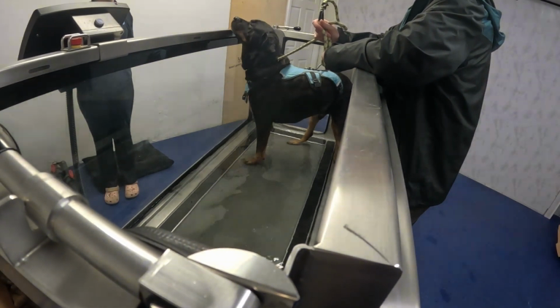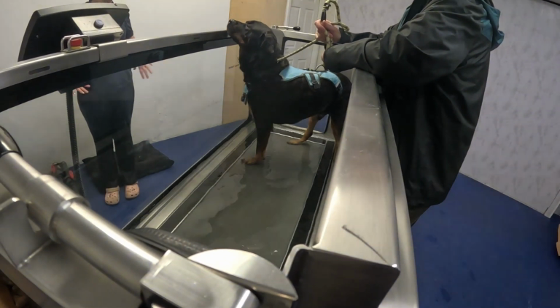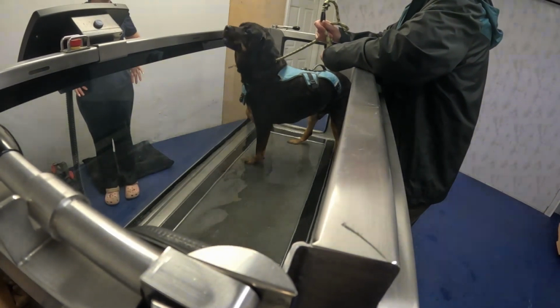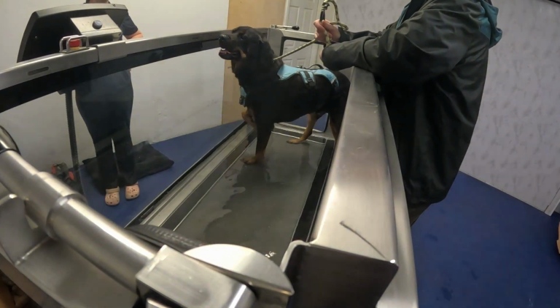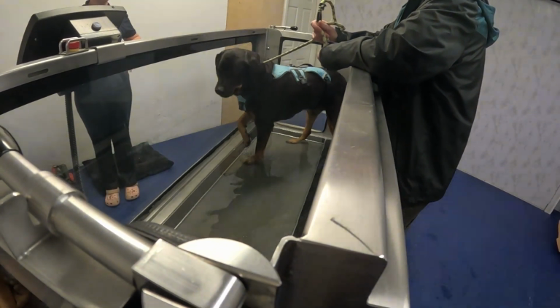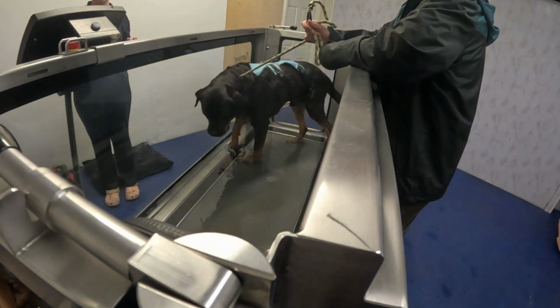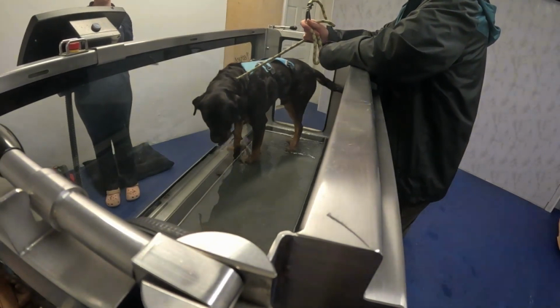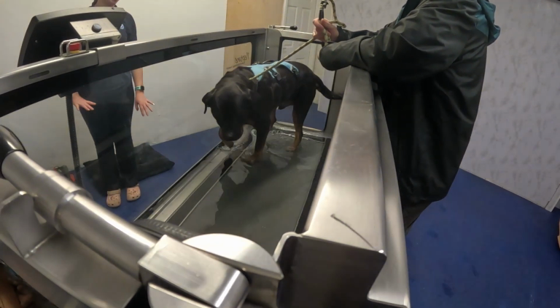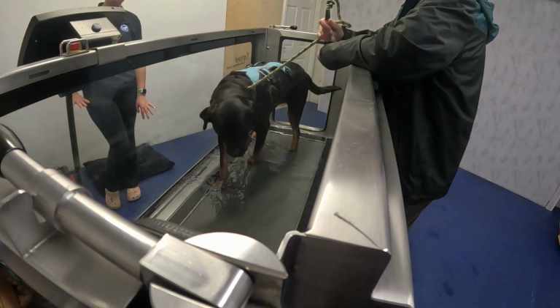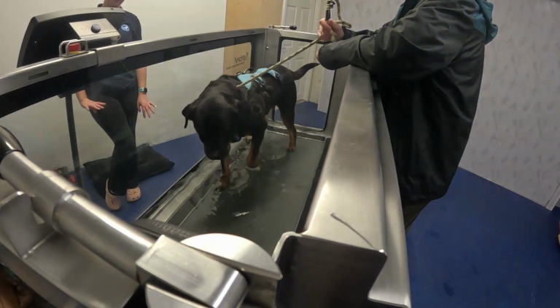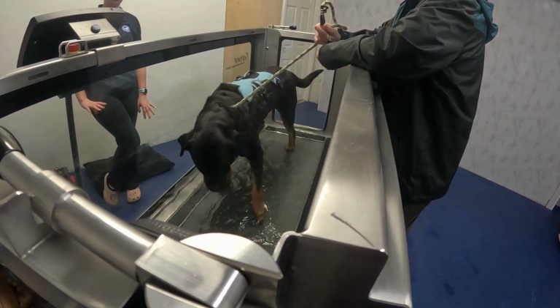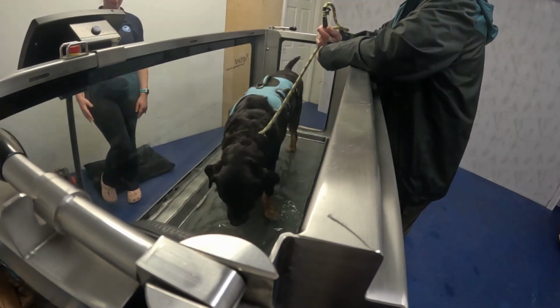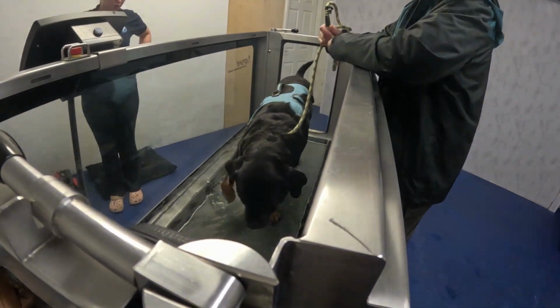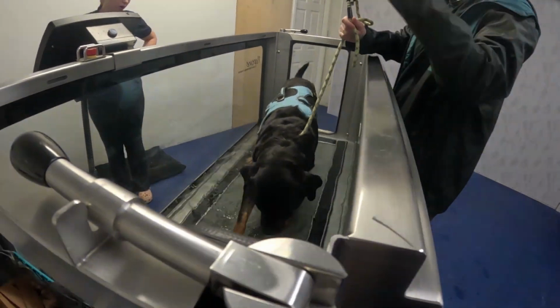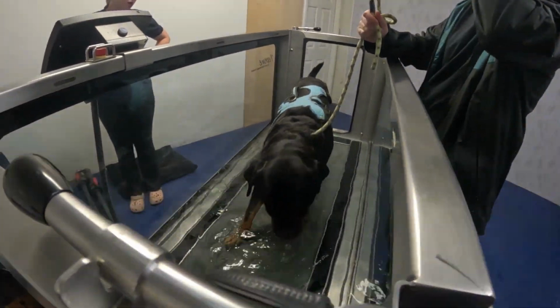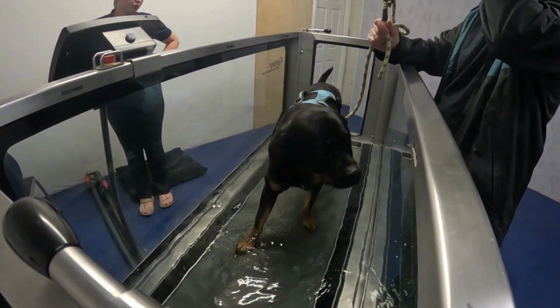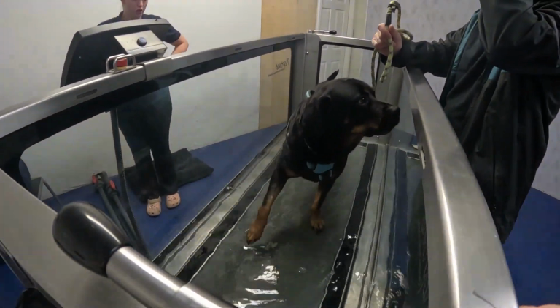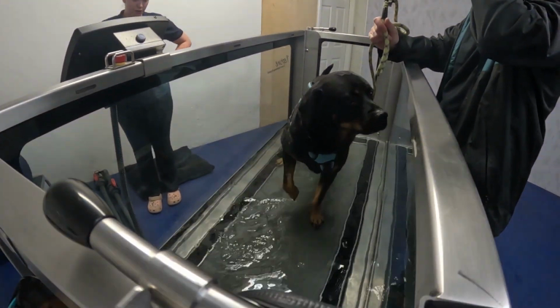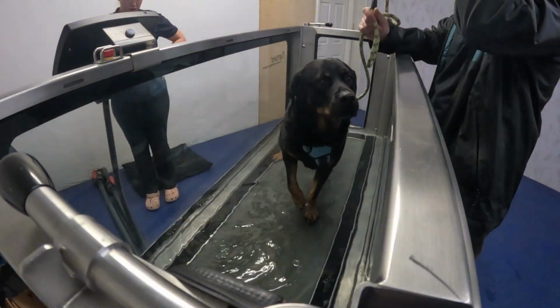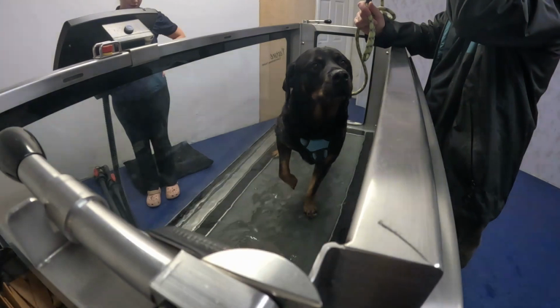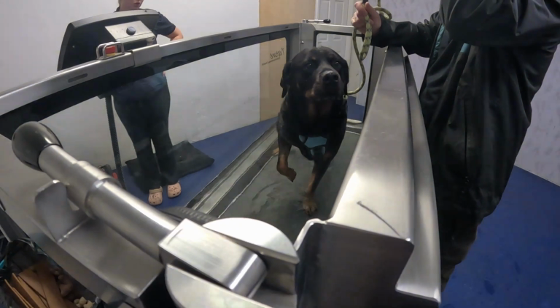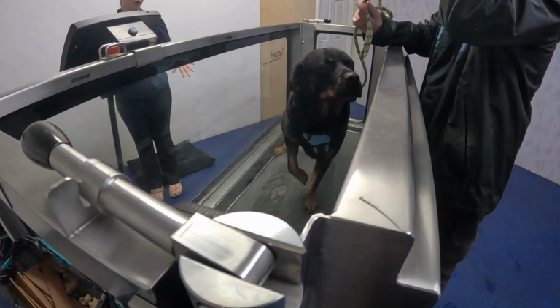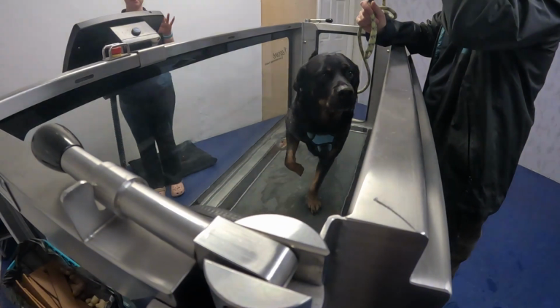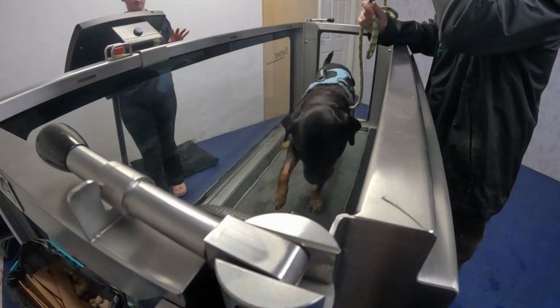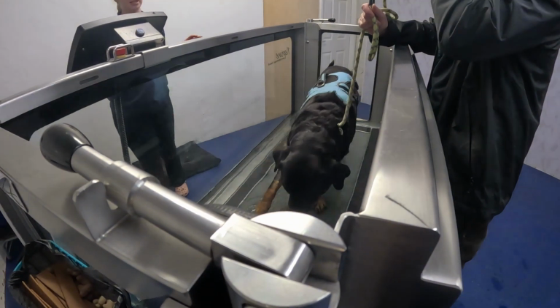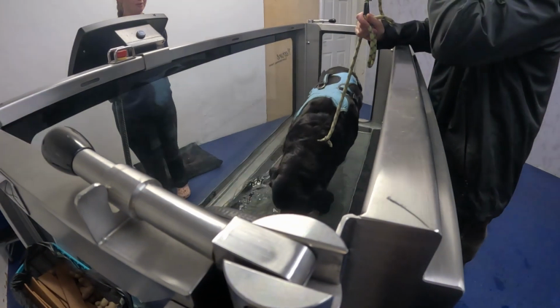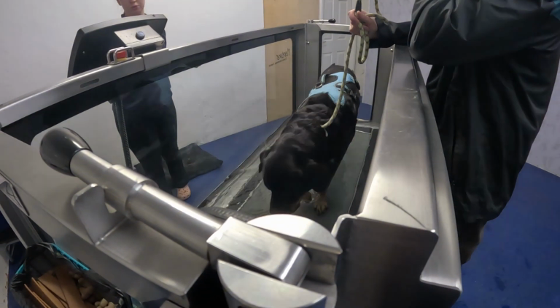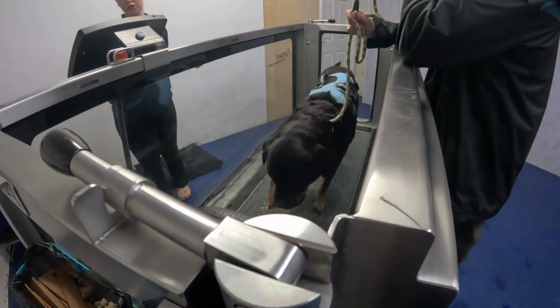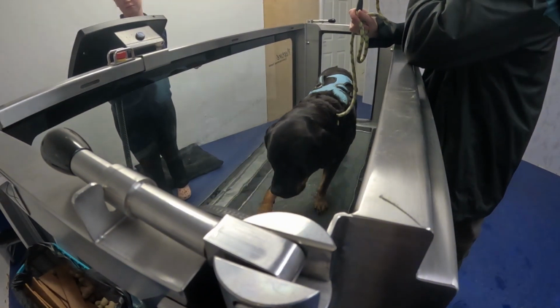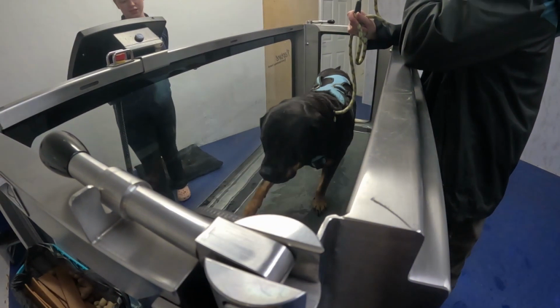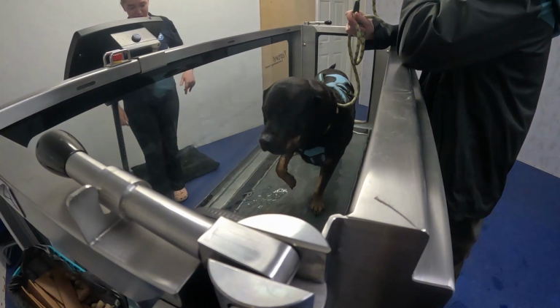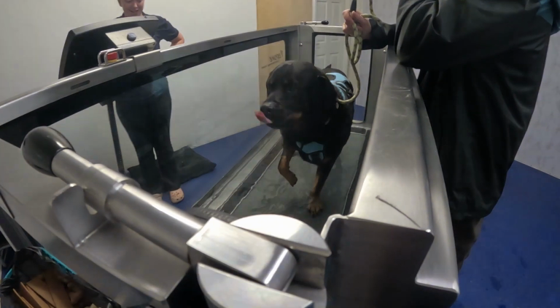Obviously, with his hips, we can't completely cover him because he'd be swimming. It'll take it like mid-high five to offer him maximum support. For the first couple of sessions, especially the first session, we'll probably mess about with the water level just to get him comfortable. And so you can see what it's like.